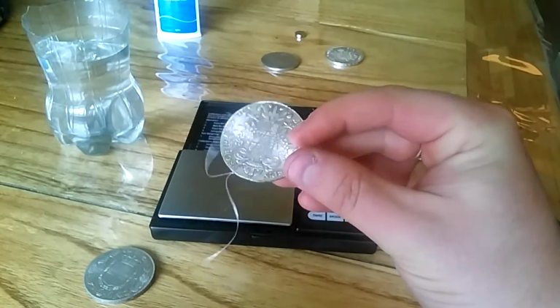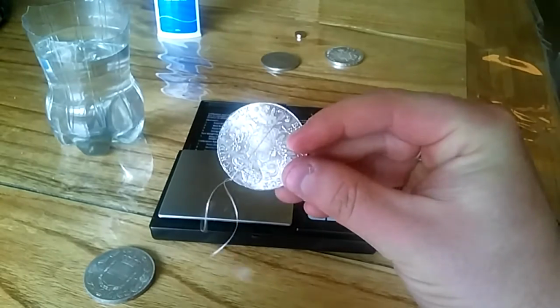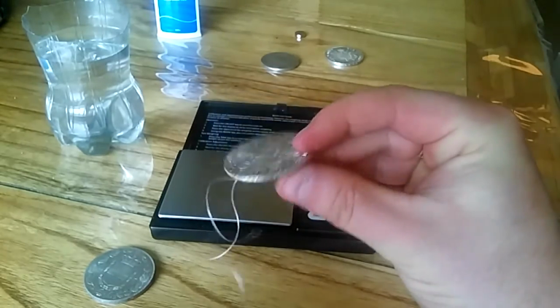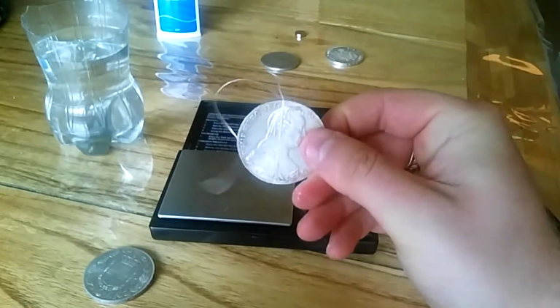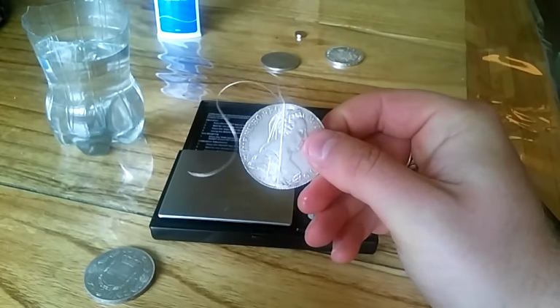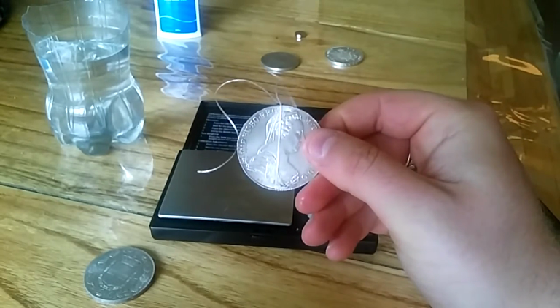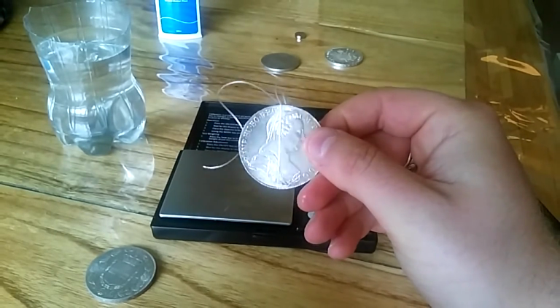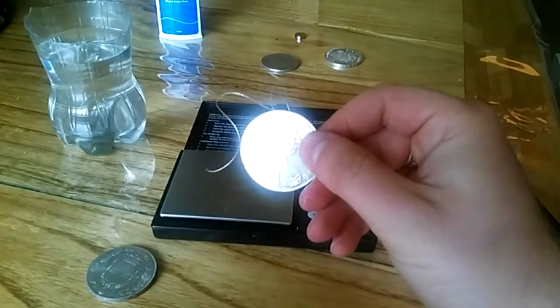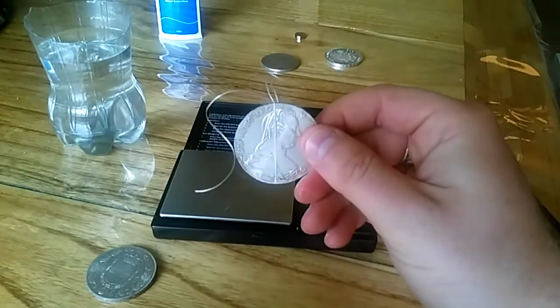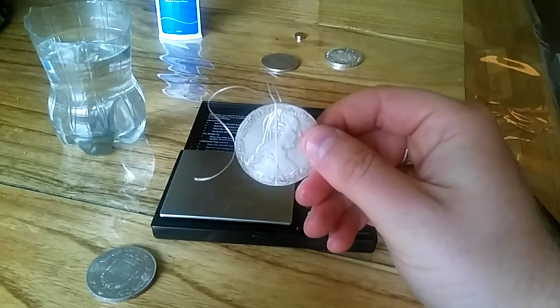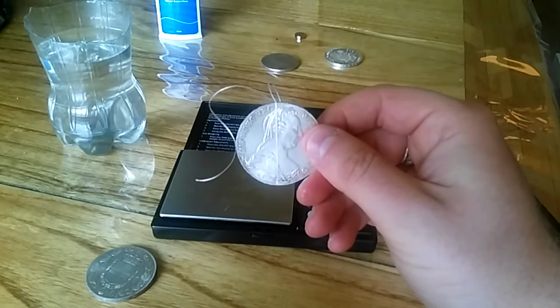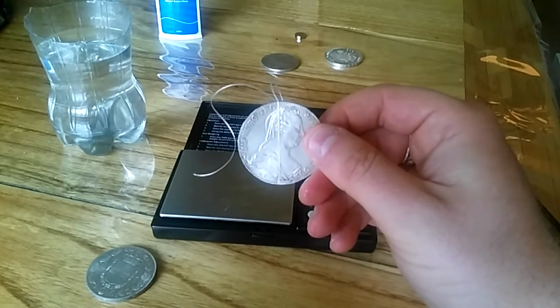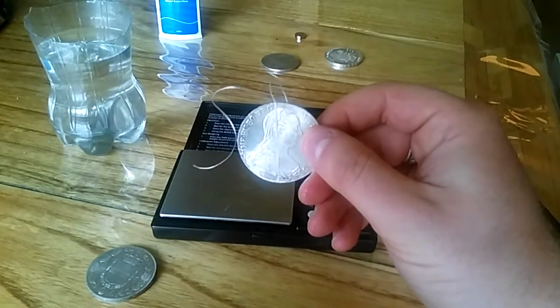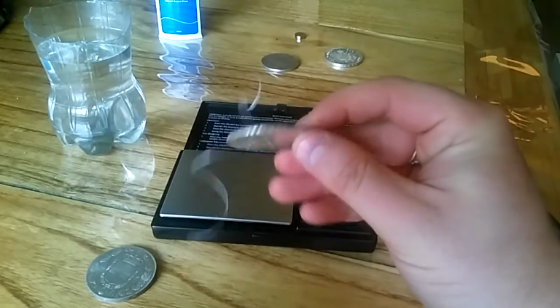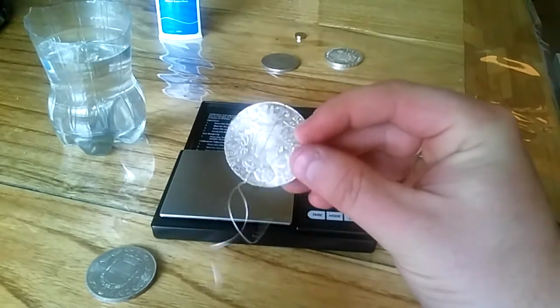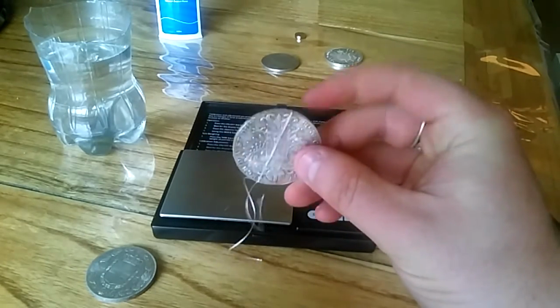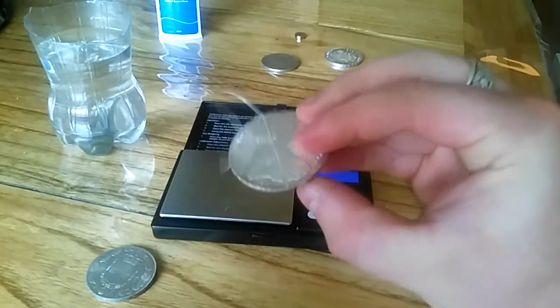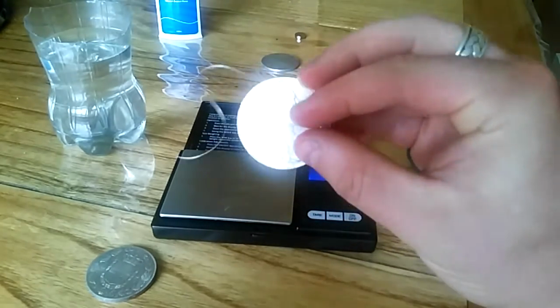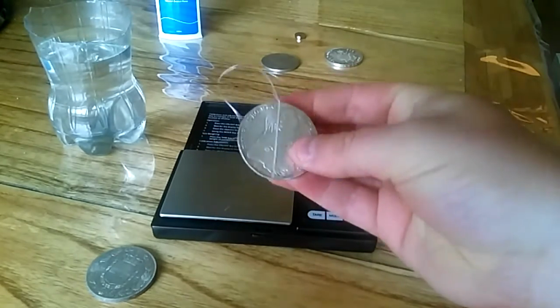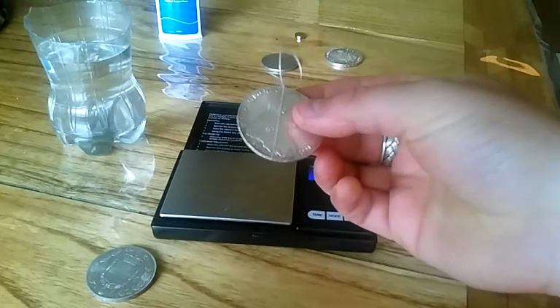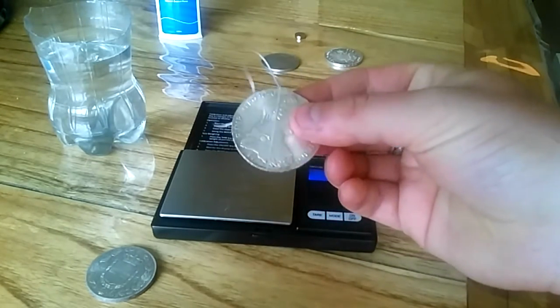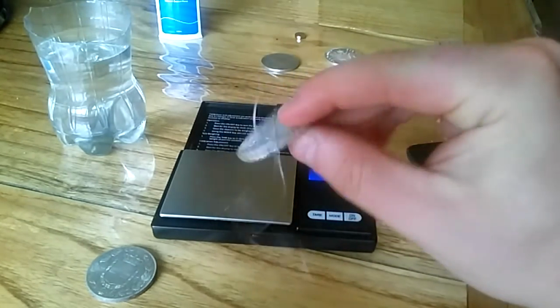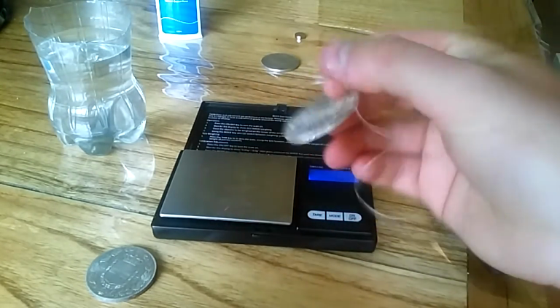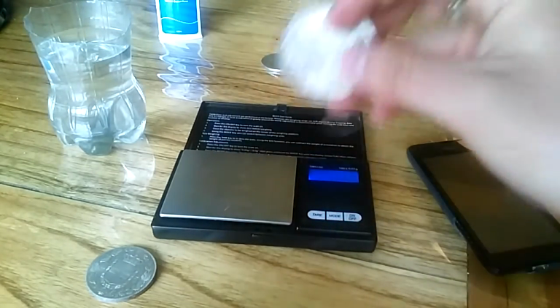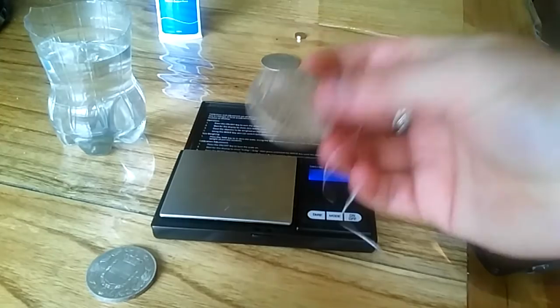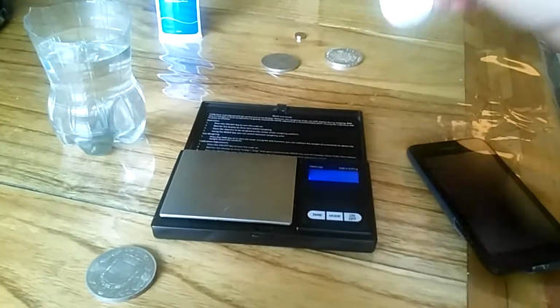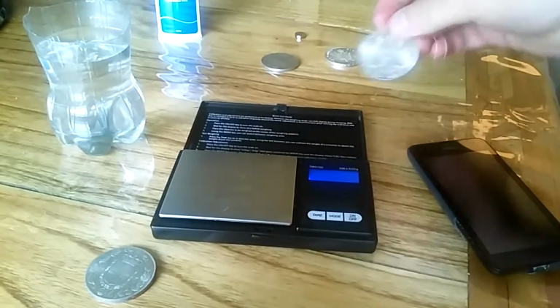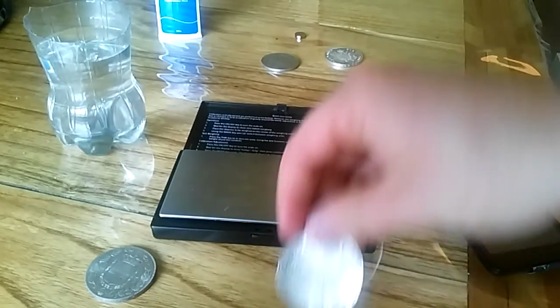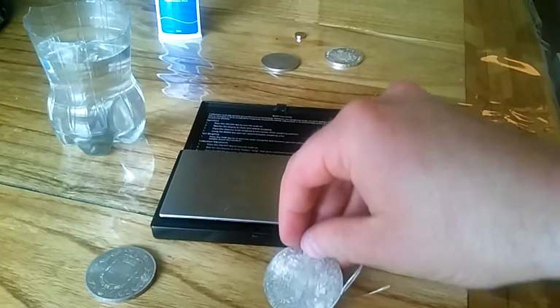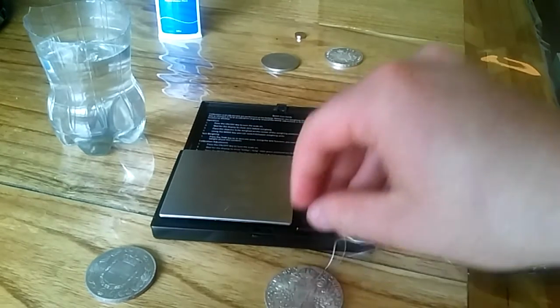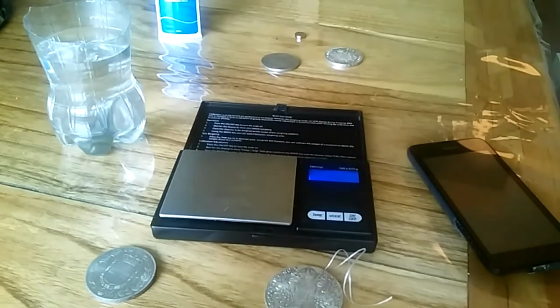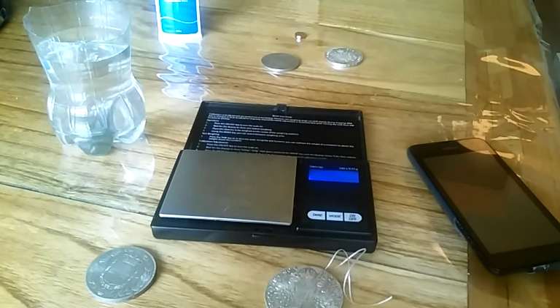This 50p coin that cost me is actually worth probably about 12 to 15 quid in raw silver. Really happy with that. And that's how you do a specific gravity test — really very easy. Anyway, thank you very much, any questions do let me know.